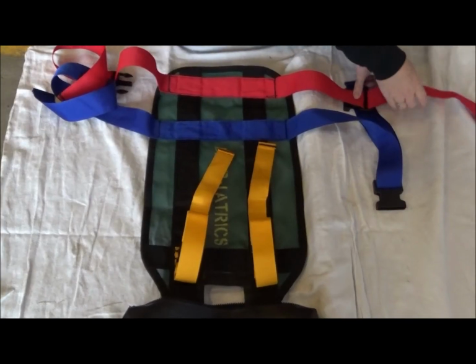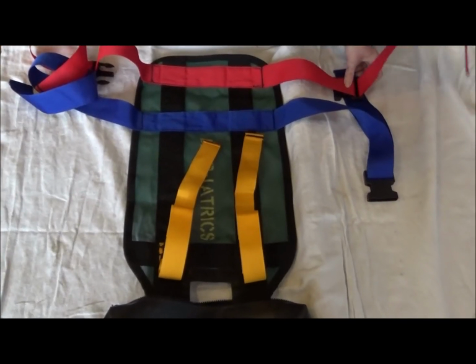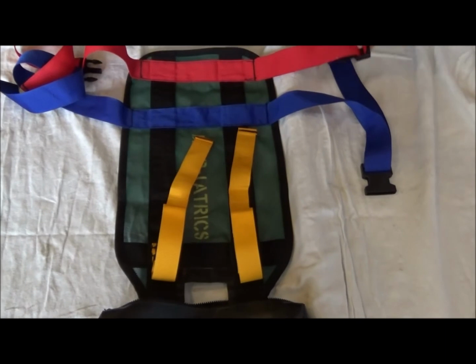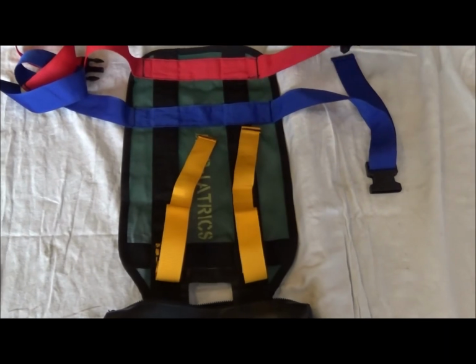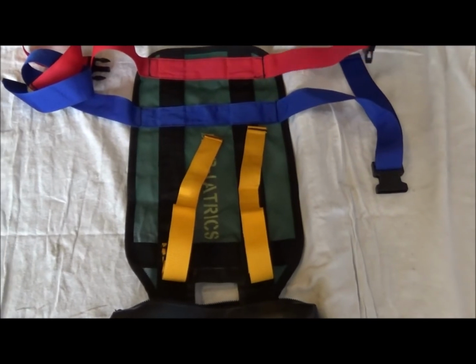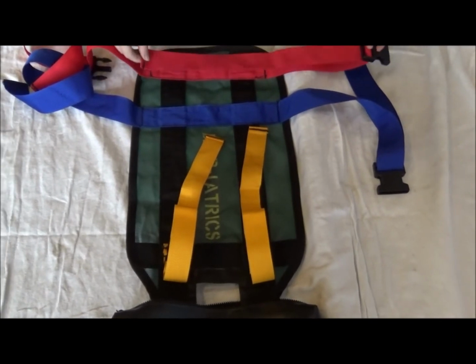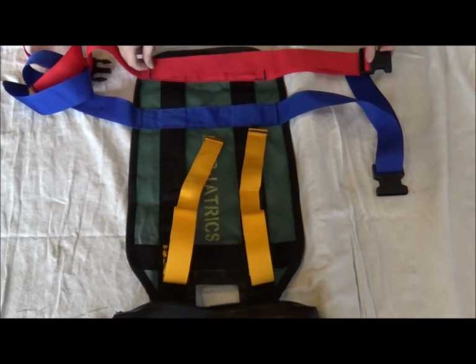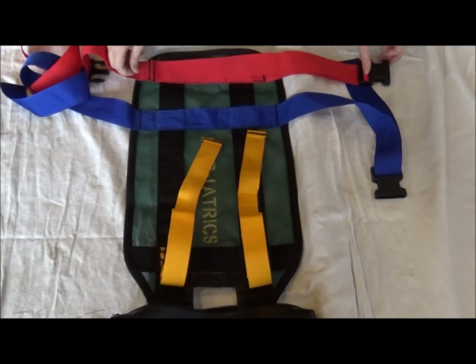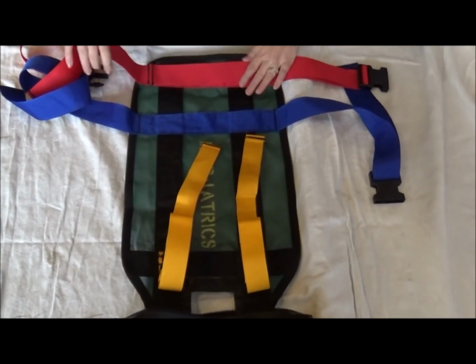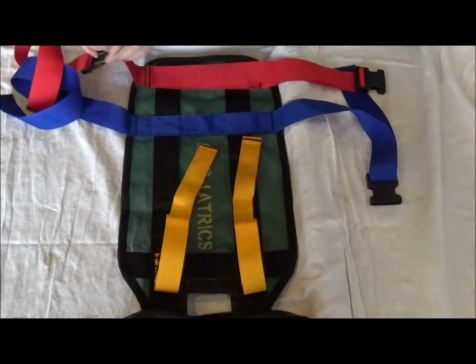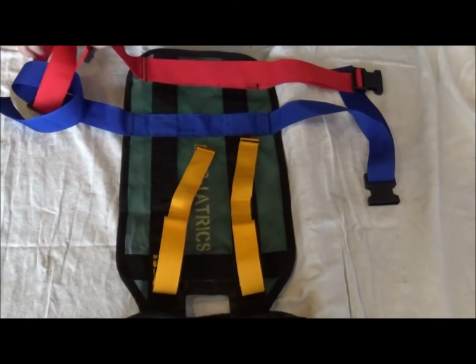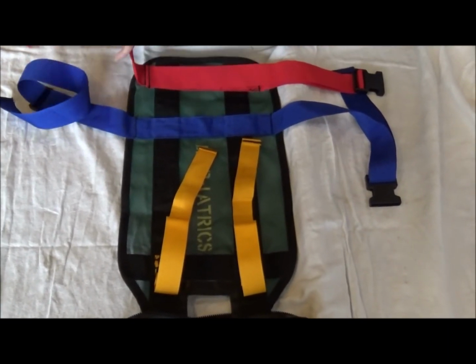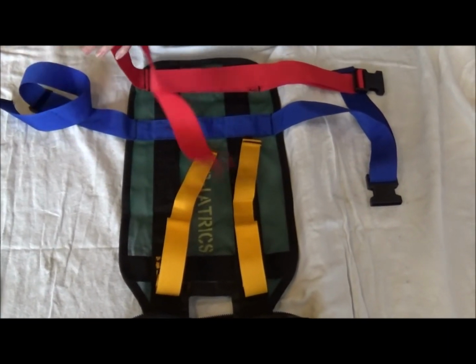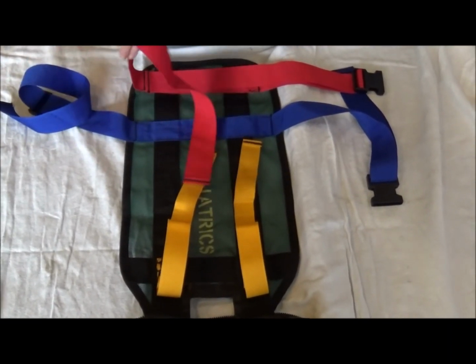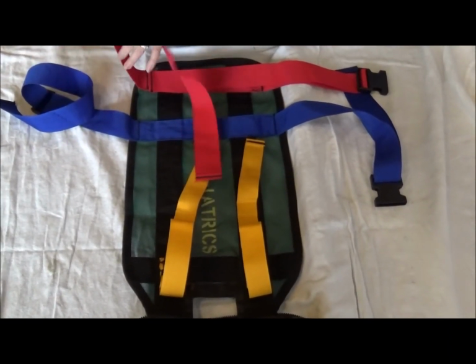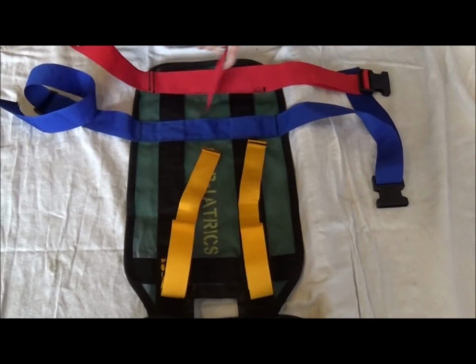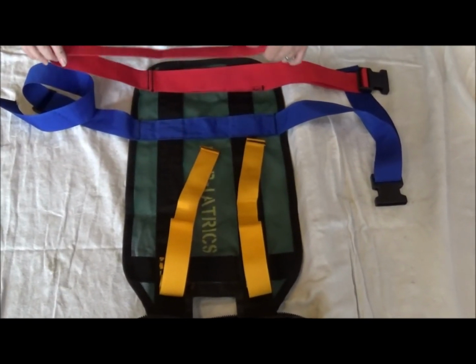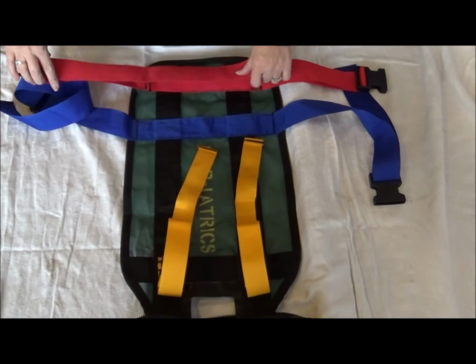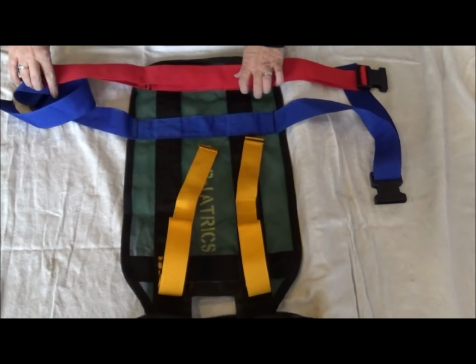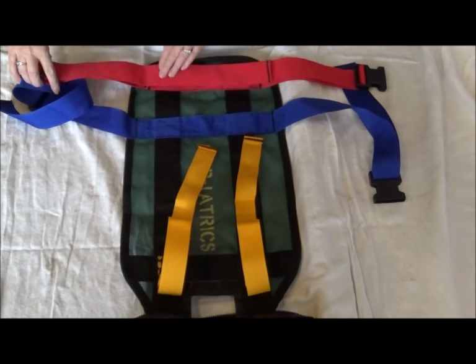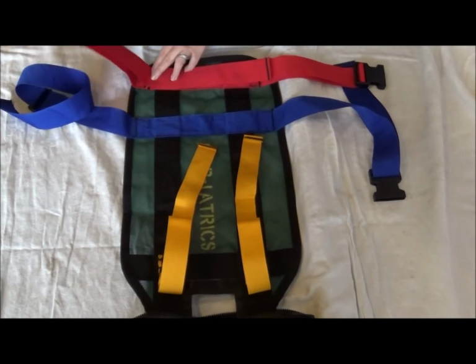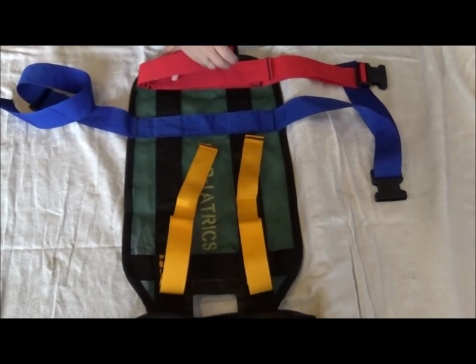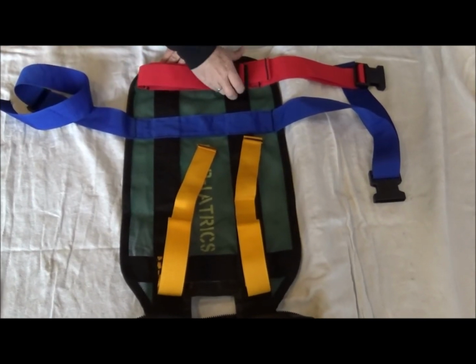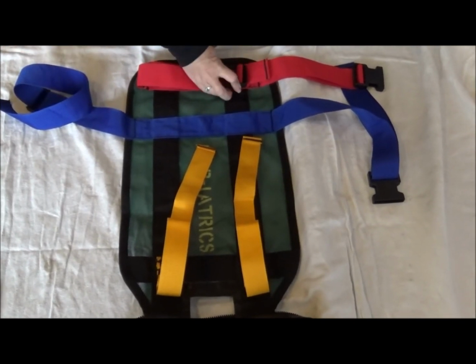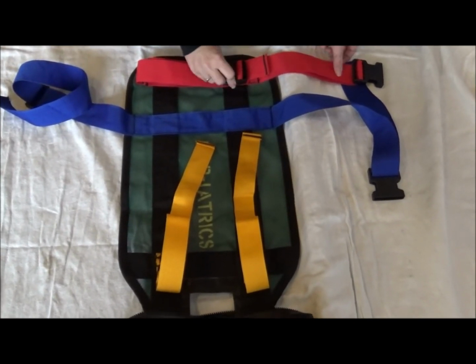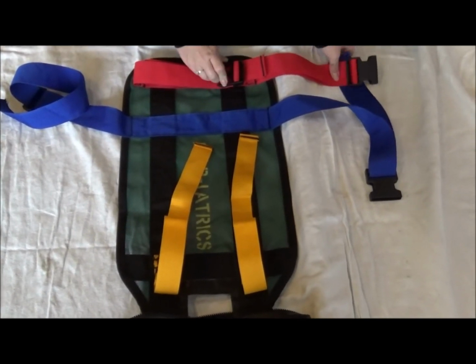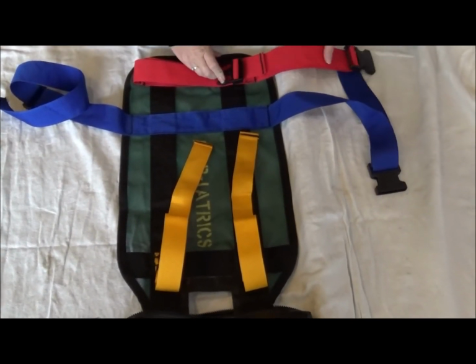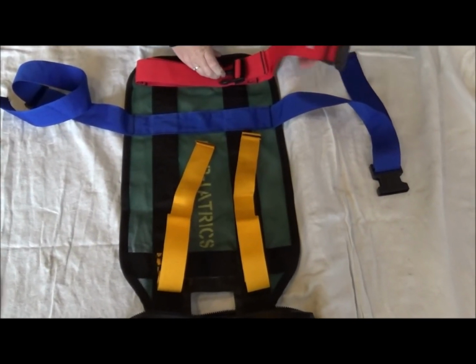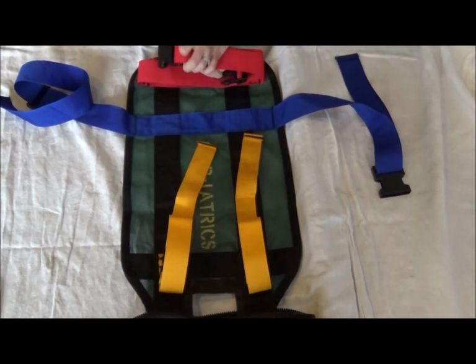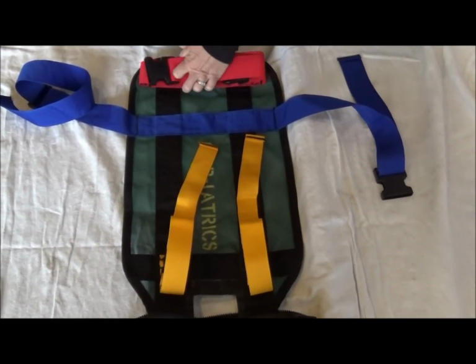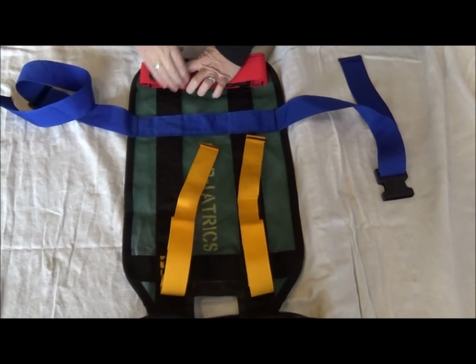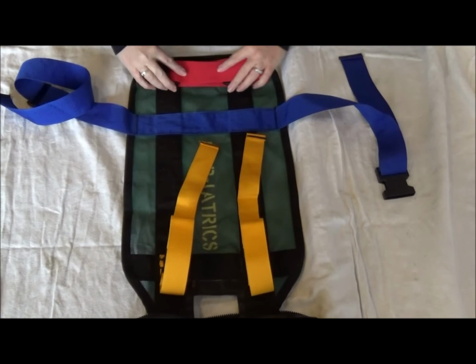The bare stair chair device can be folded up with the device still attached under the stair chair, or you may remove the device from the bottom of the stair chair. This demonstration is the preferred method.